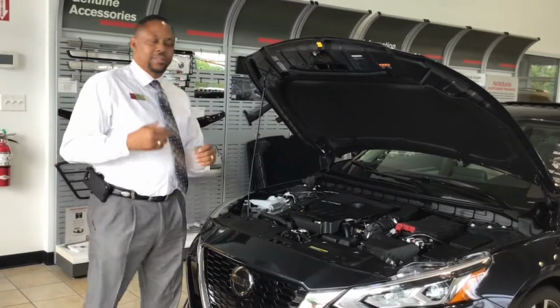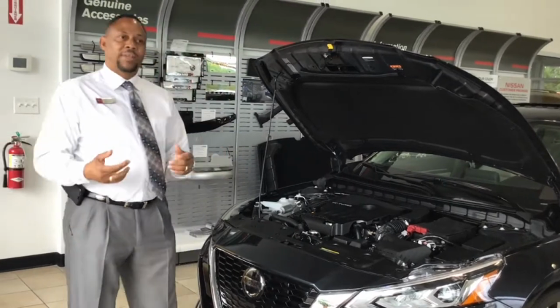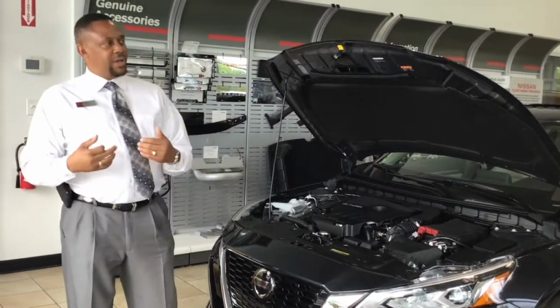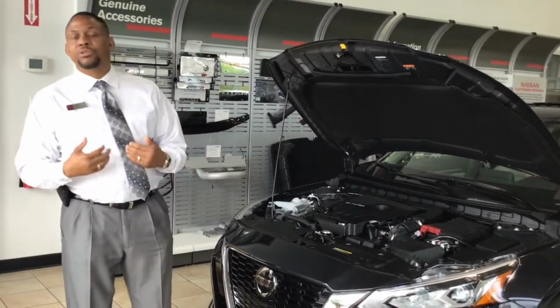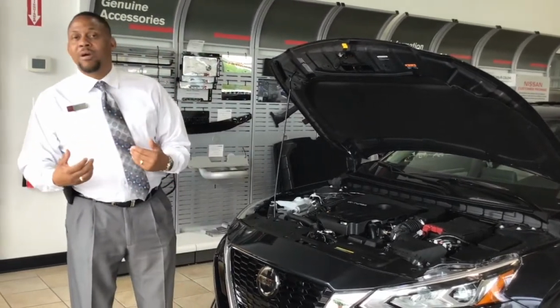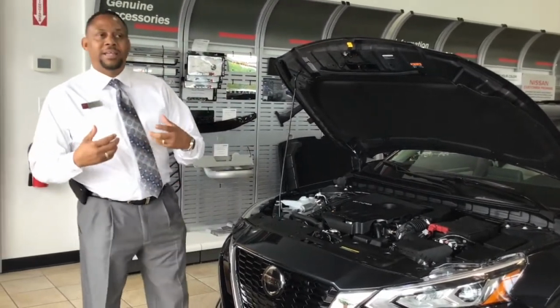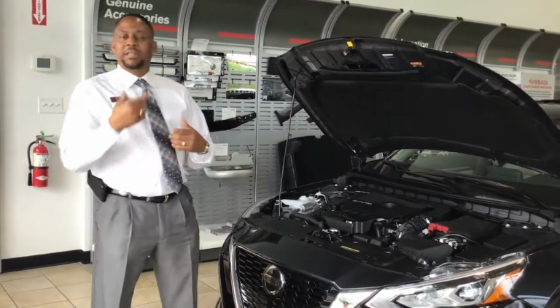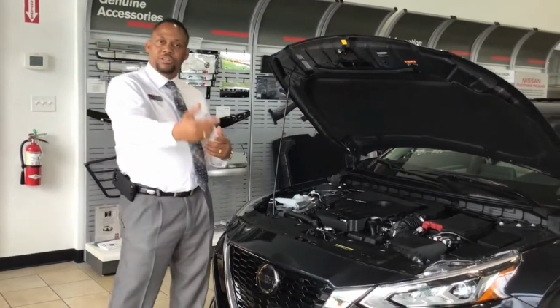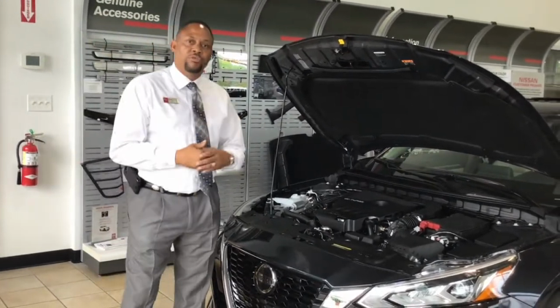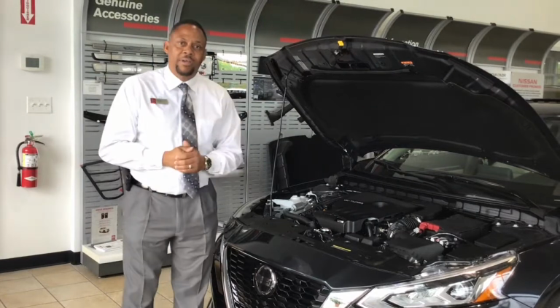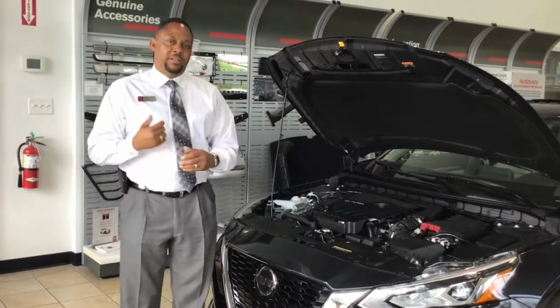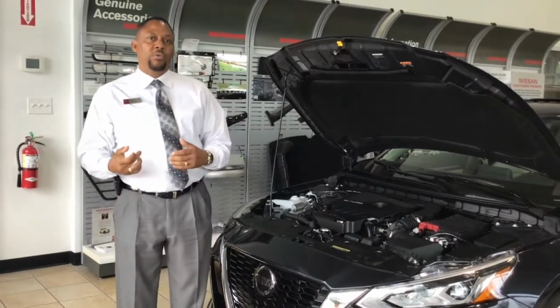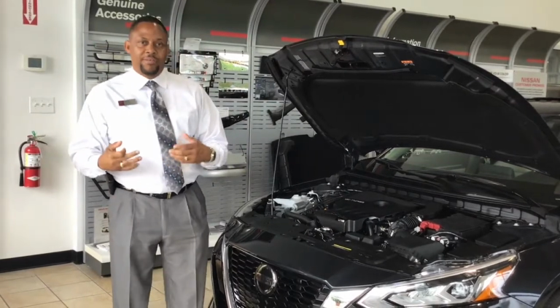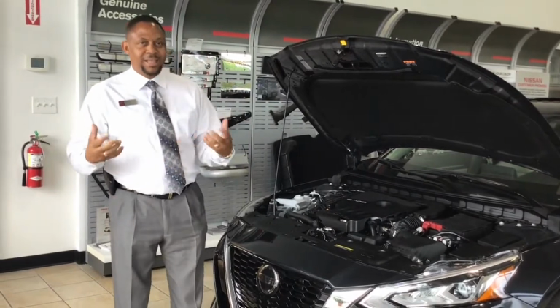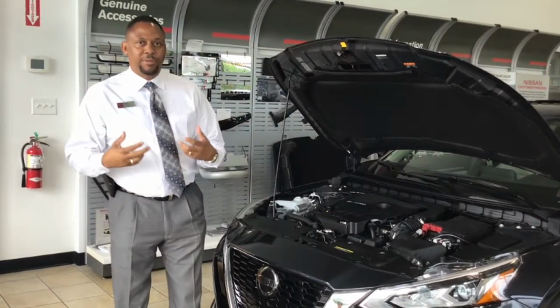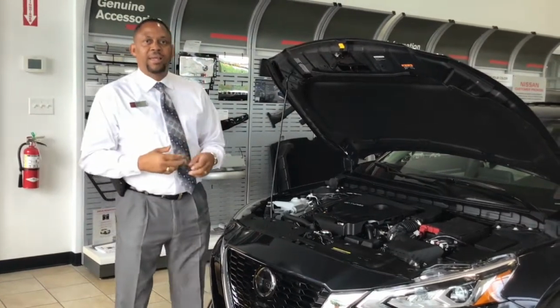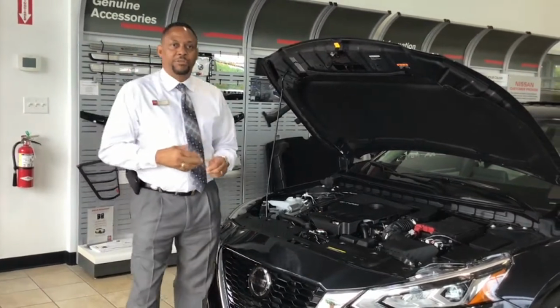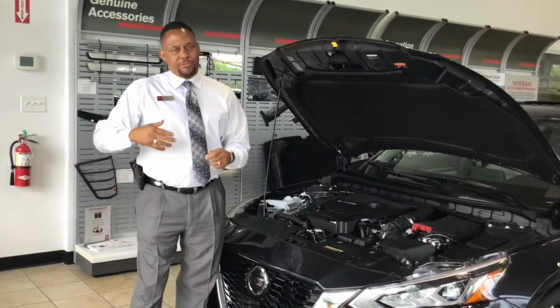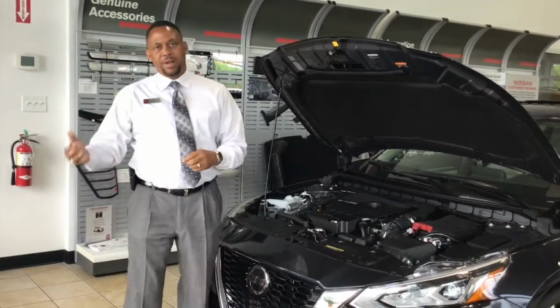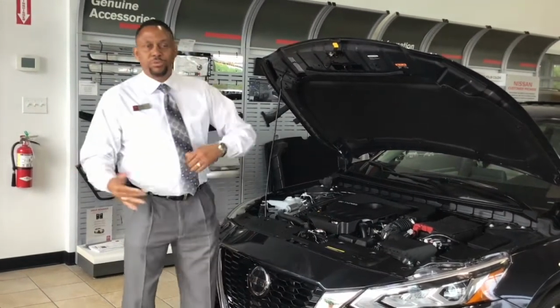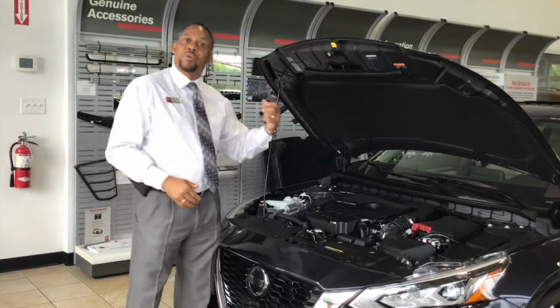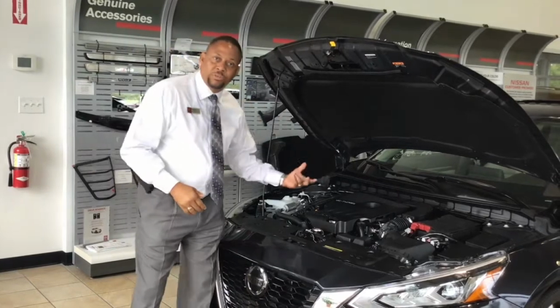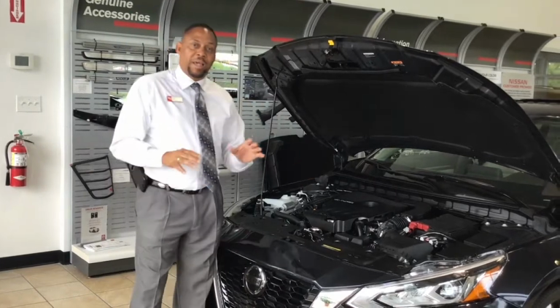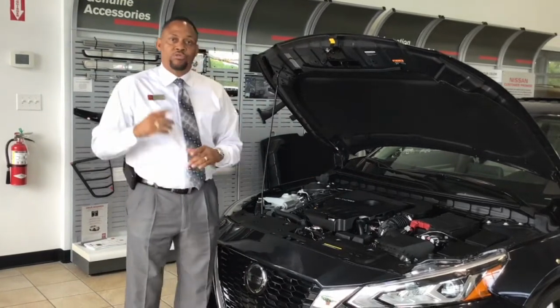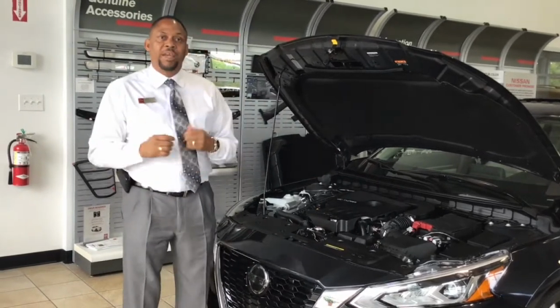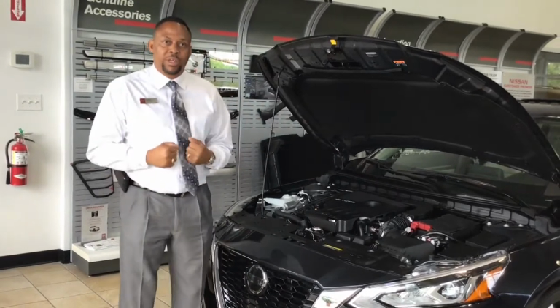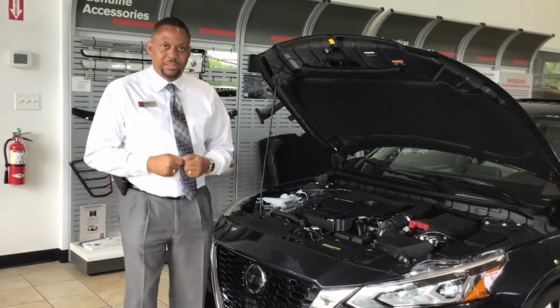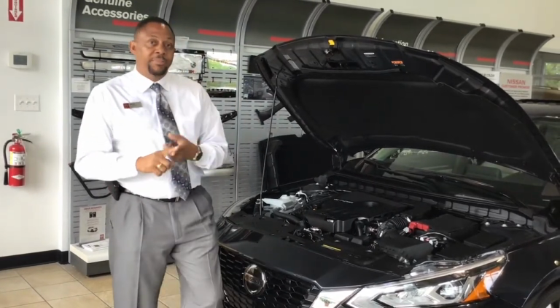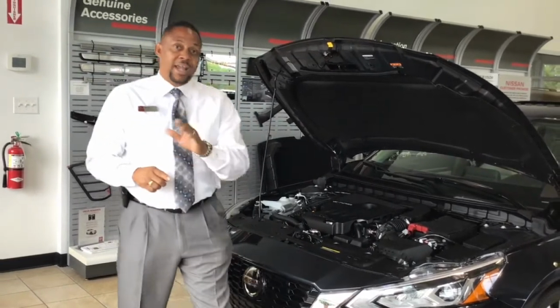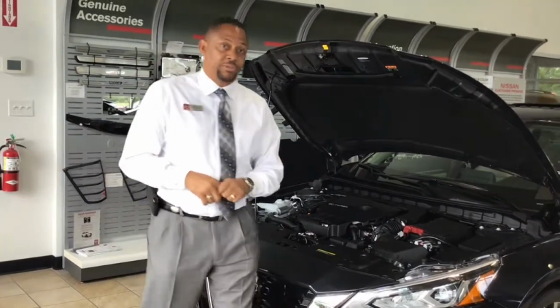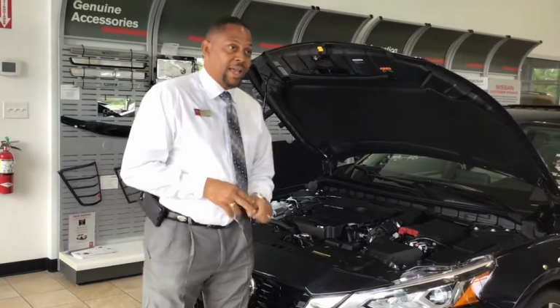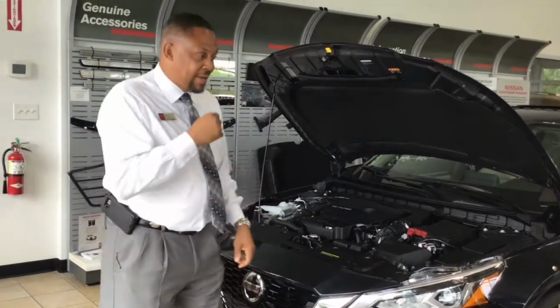The second thing we're introducing to the market is the intelligent all-wheel drive. The intelligent all-wheel drive is a system that shifts power from the front axles to the rear axles based on driving and road conditions — something that the Camry also does not have.